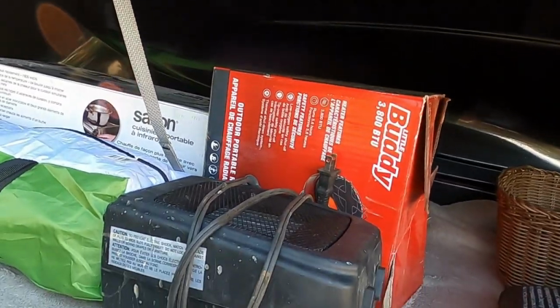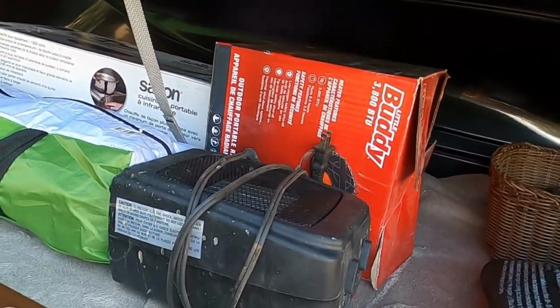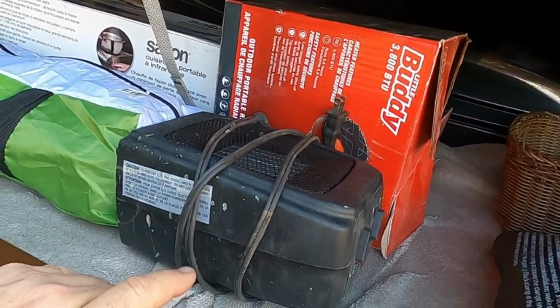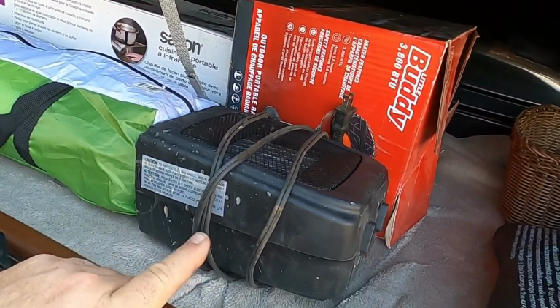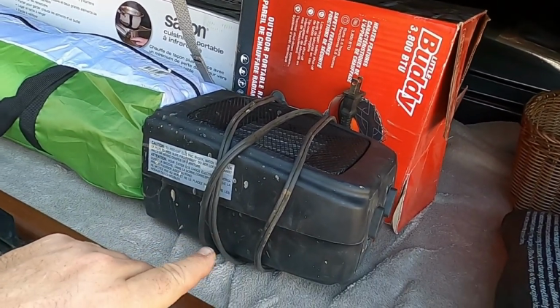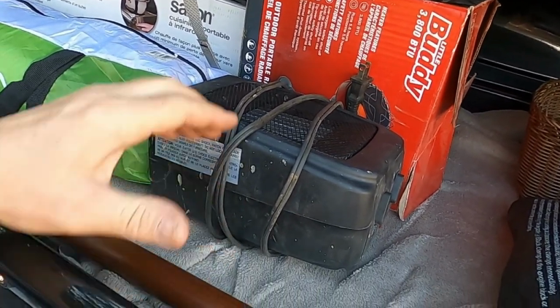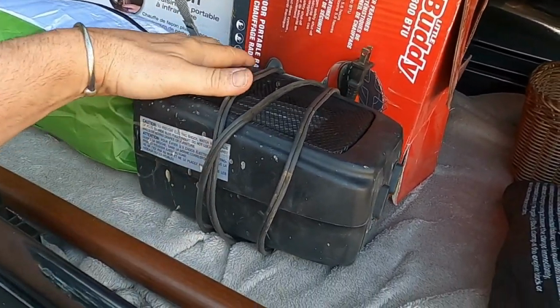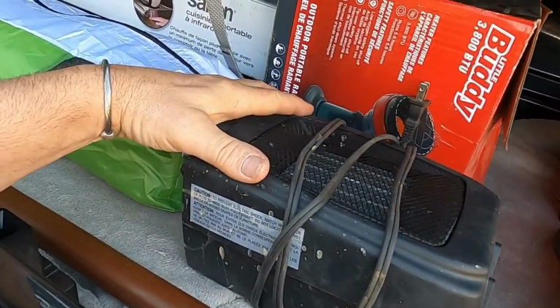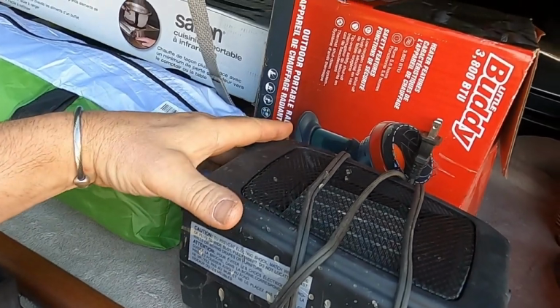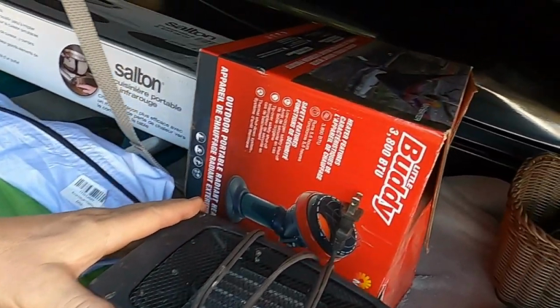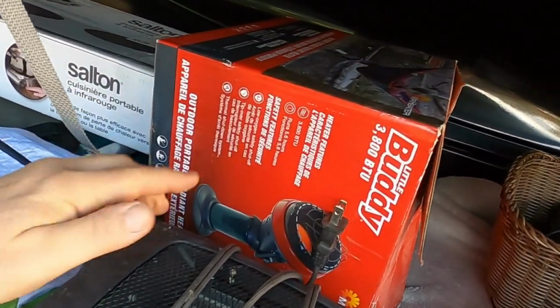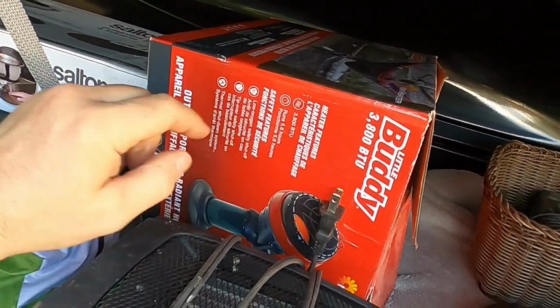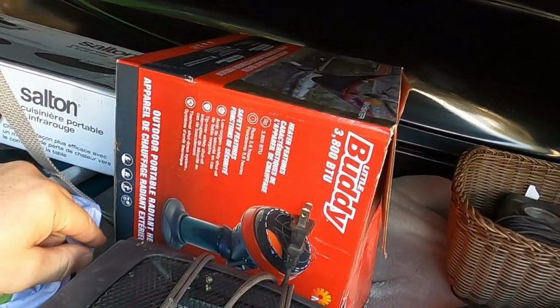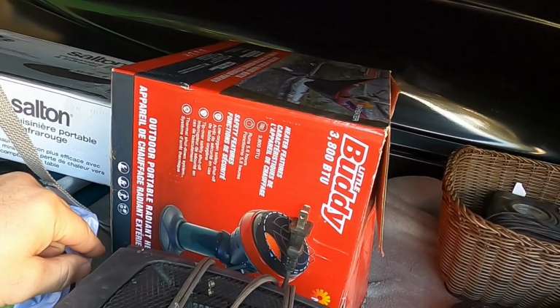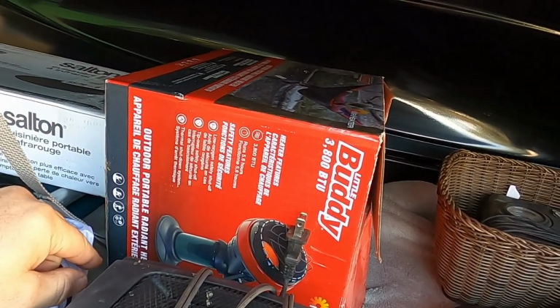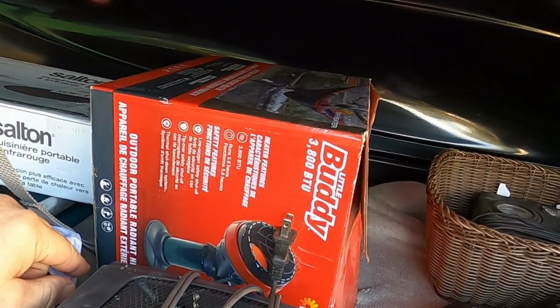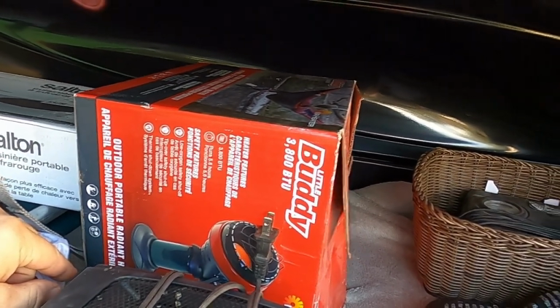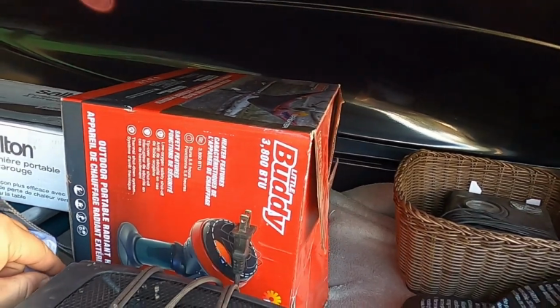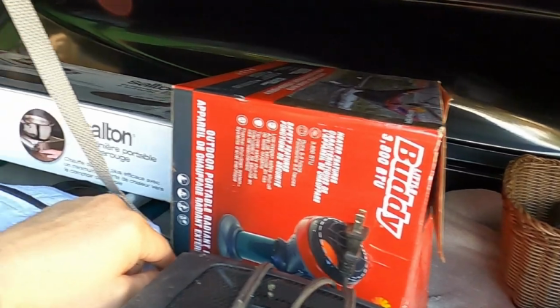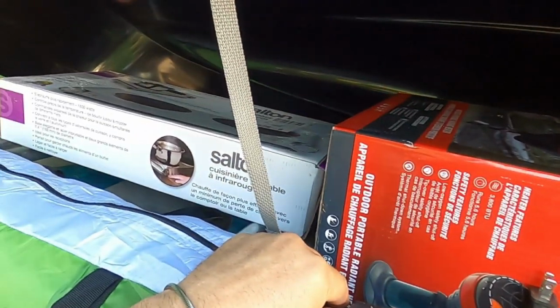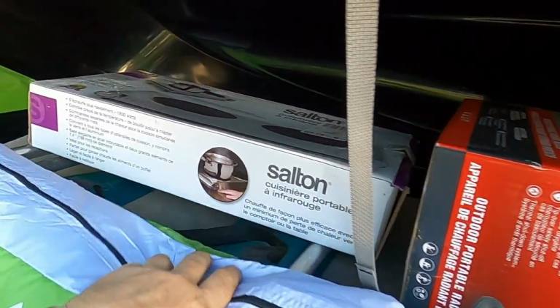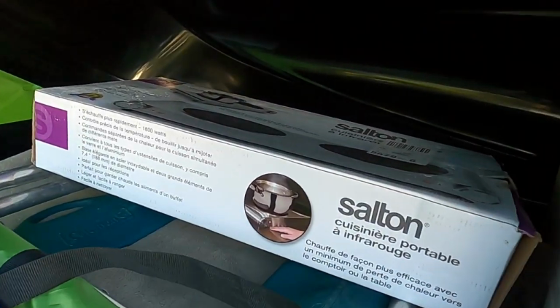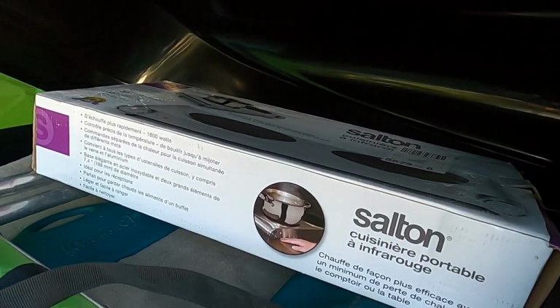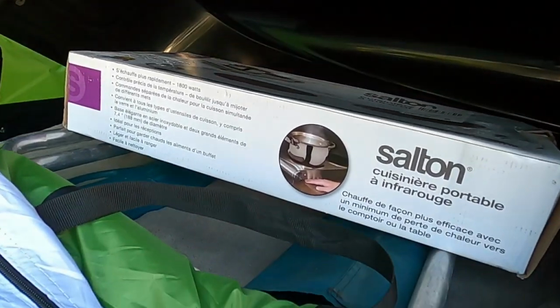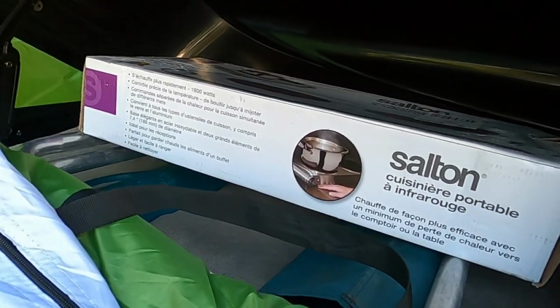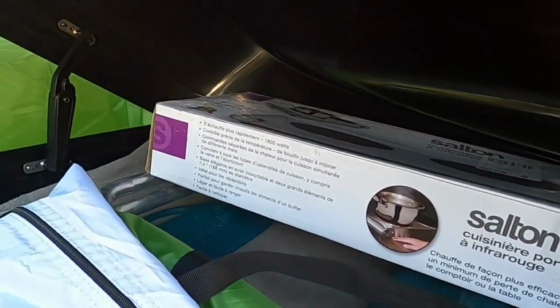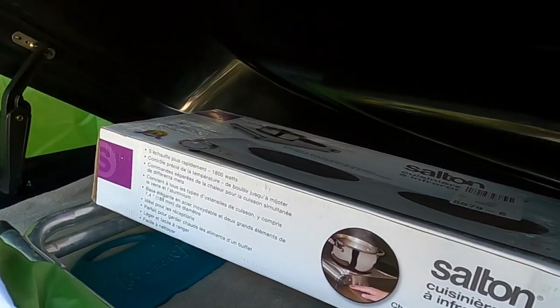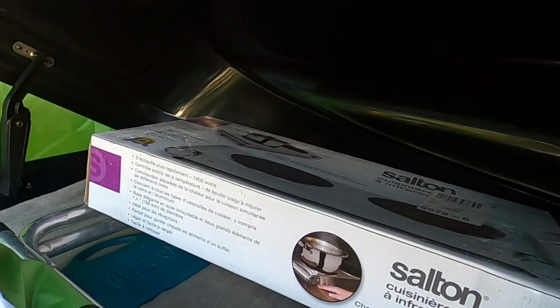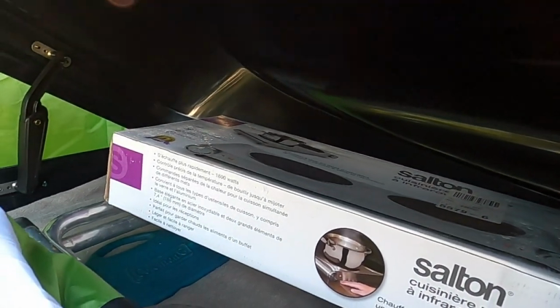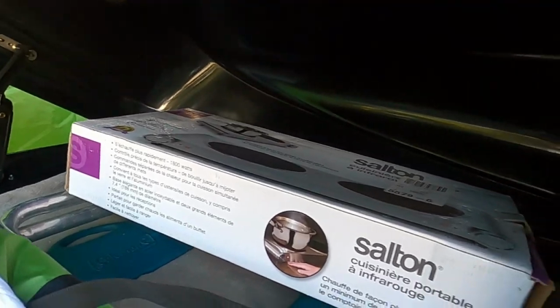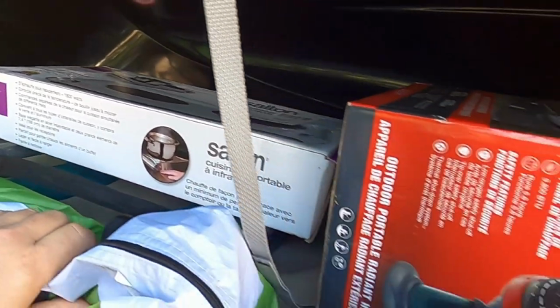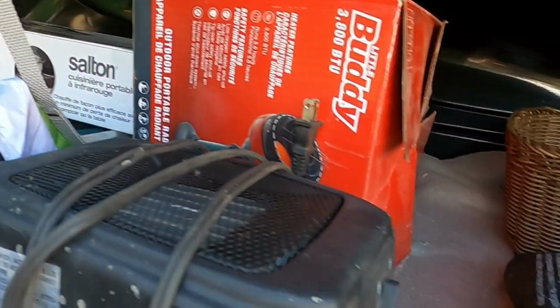I'll take one of the electric heaters — don't need them both — in case I have power. And we got the butane buddy heater in case it gets cool. Also got an electric hot plate, once again if I've got shore power.